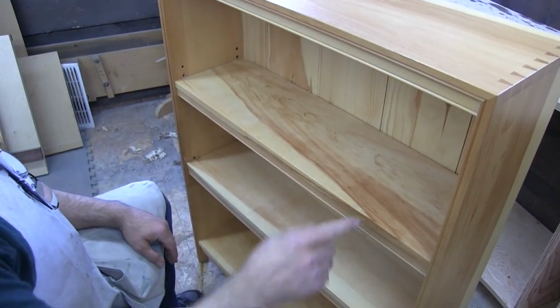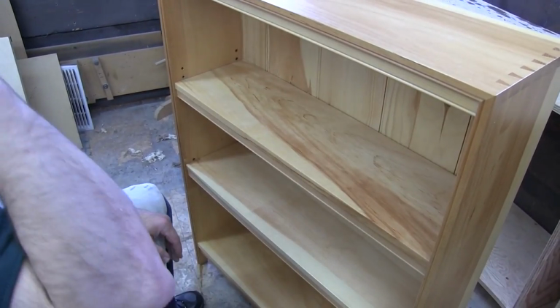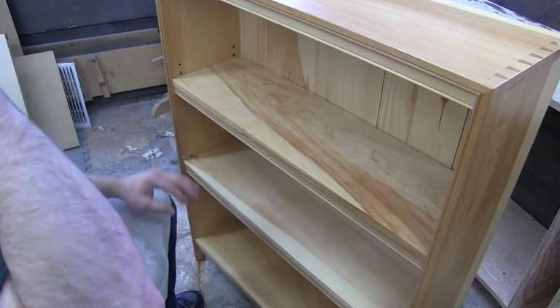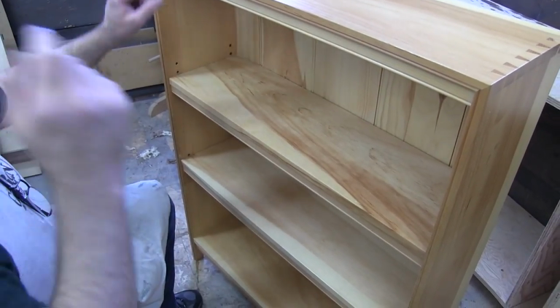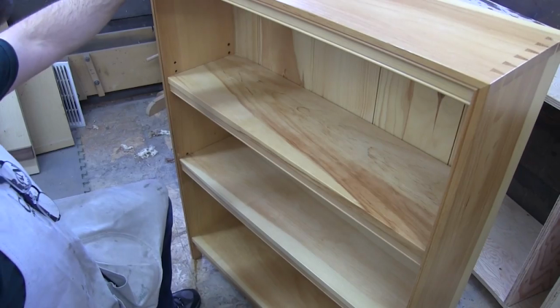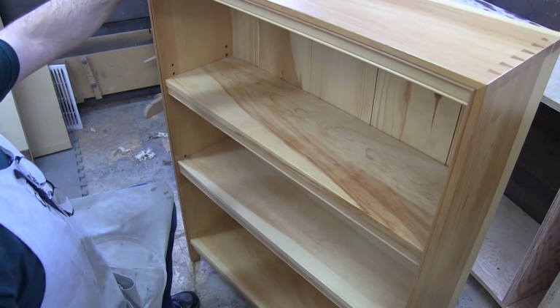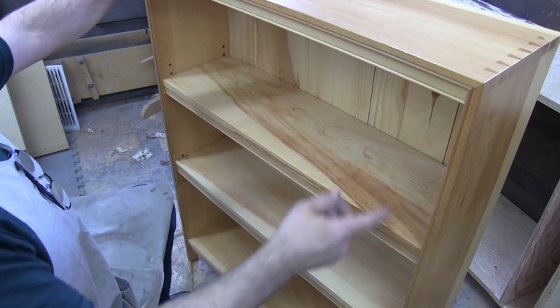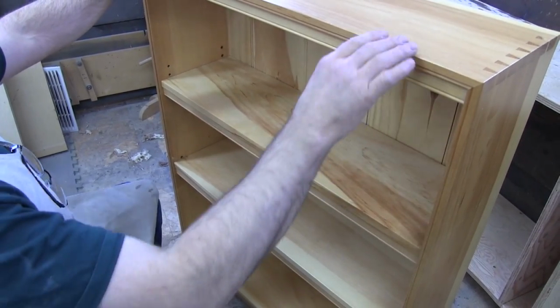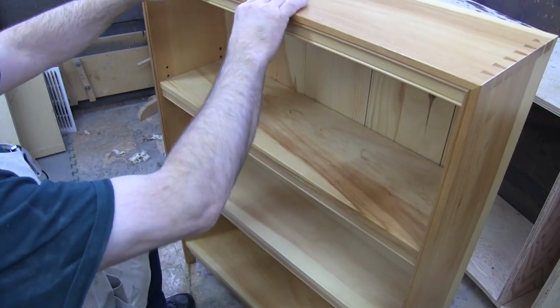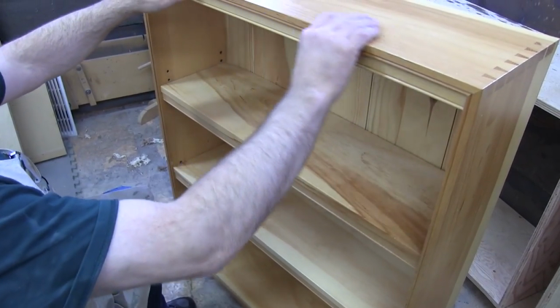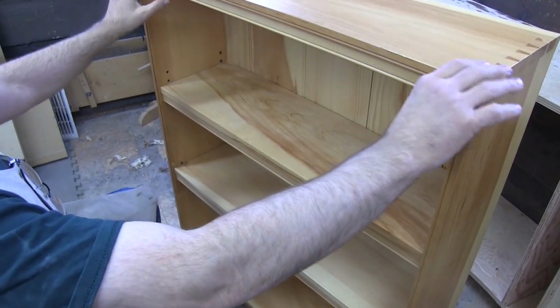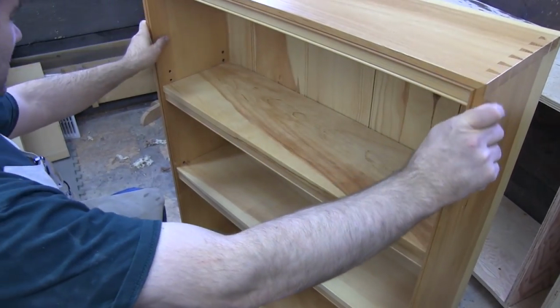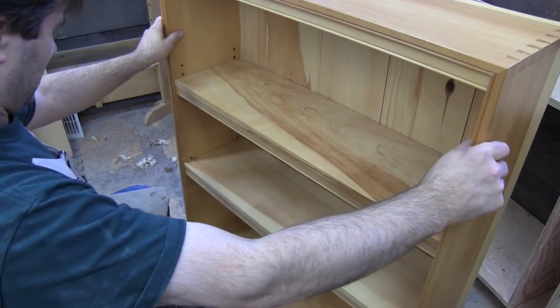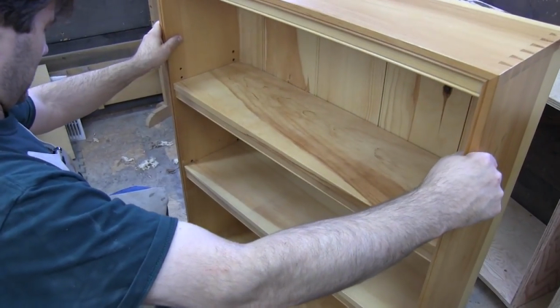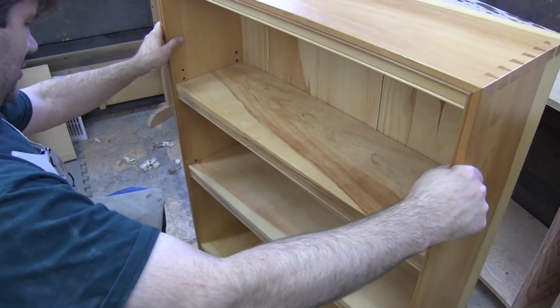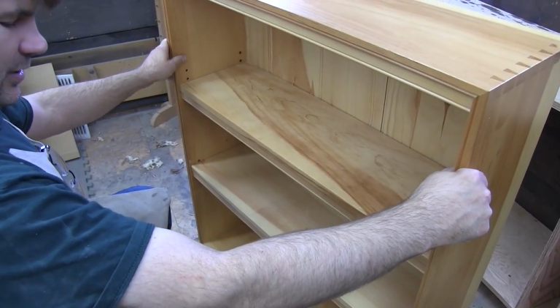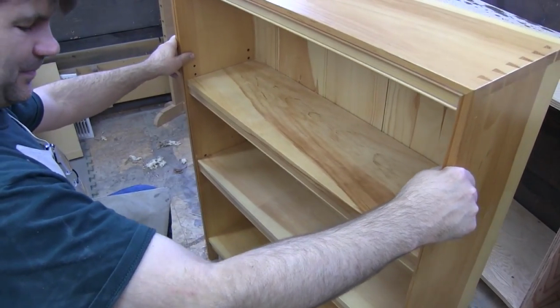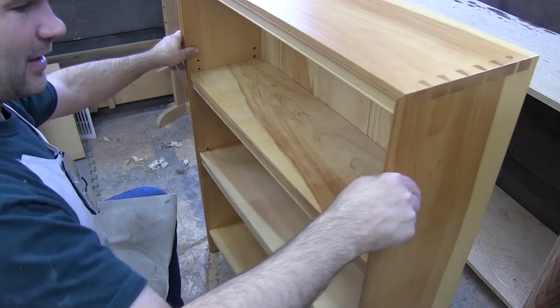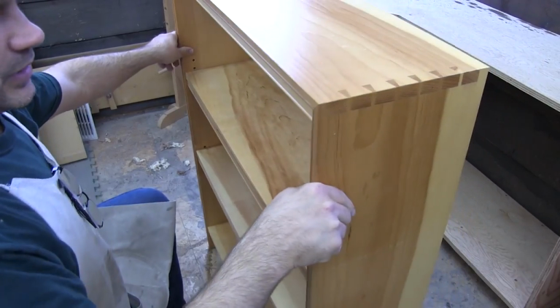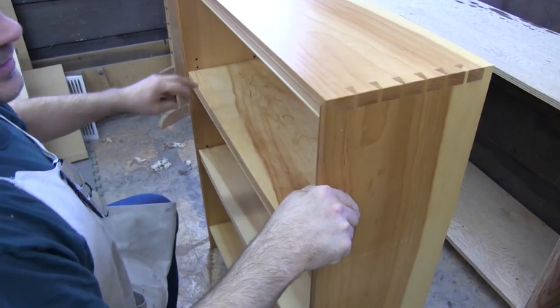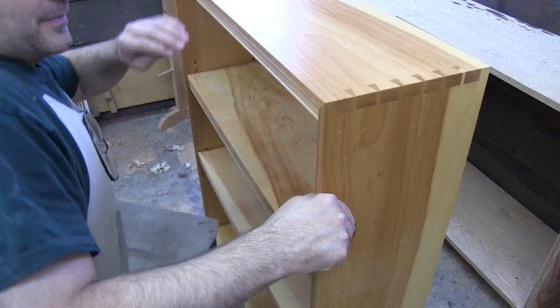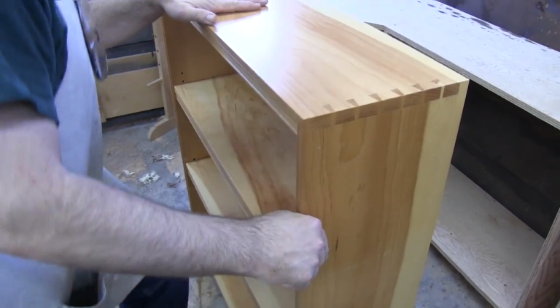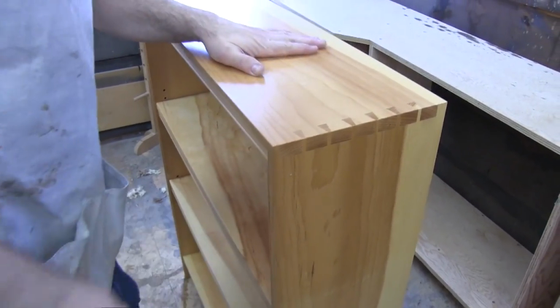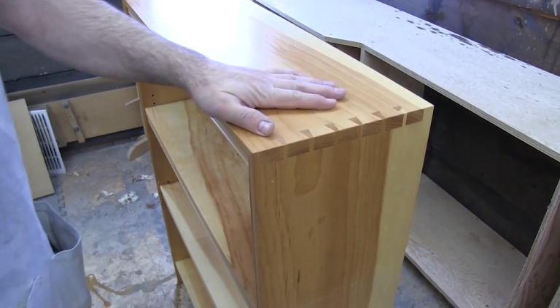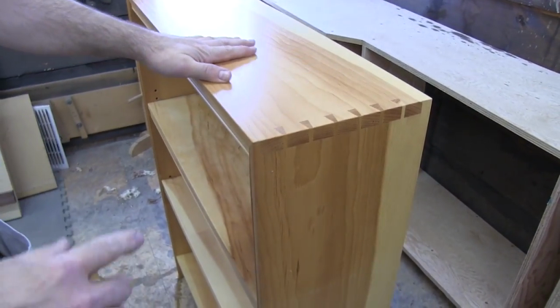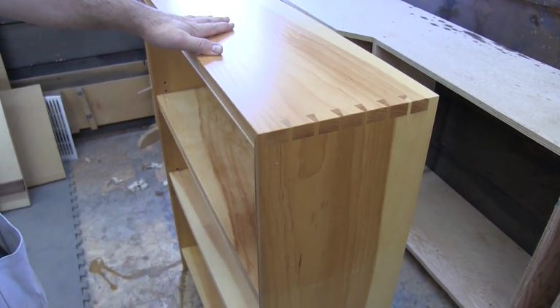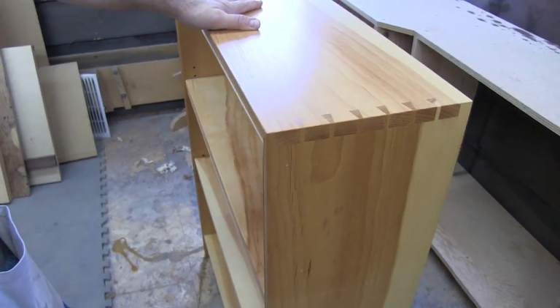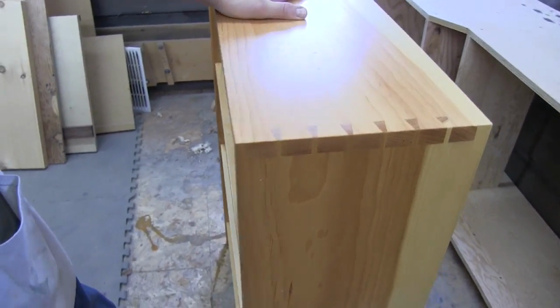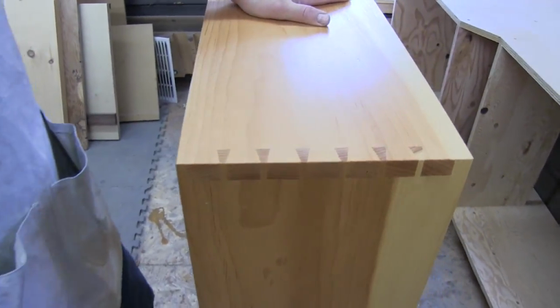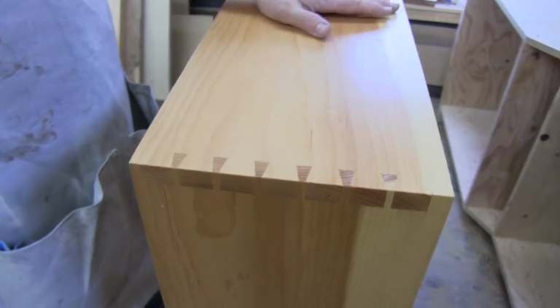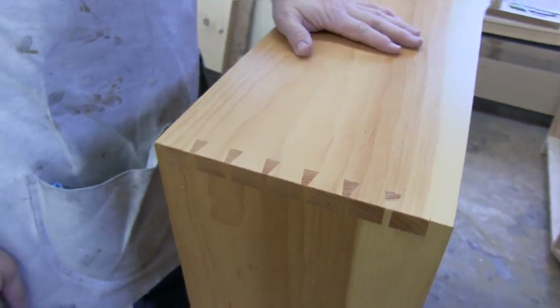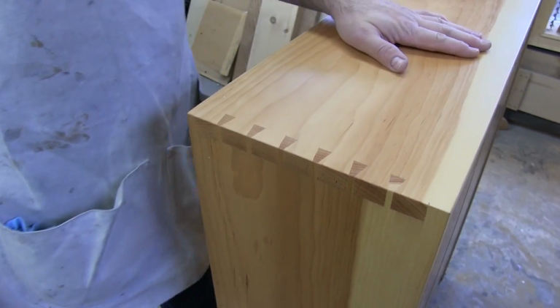By the way, this has been sitting in my home for a while, so it's got some marks from having been enjoyed. Remember, these pieces were all dimensioned by hand, so they started off as rough boards.